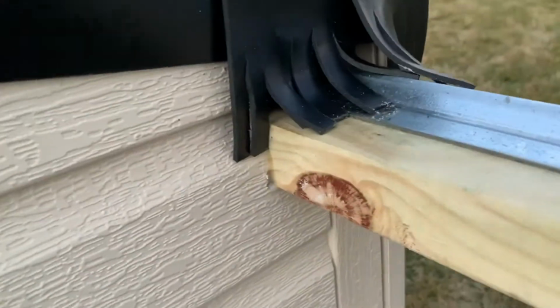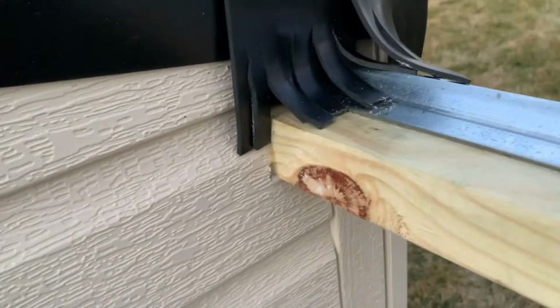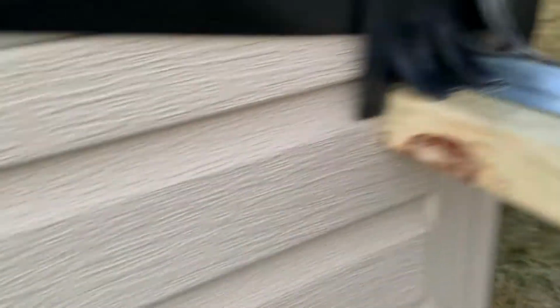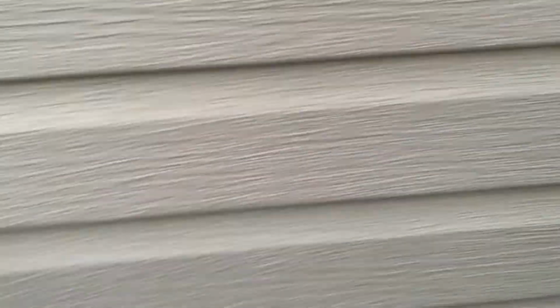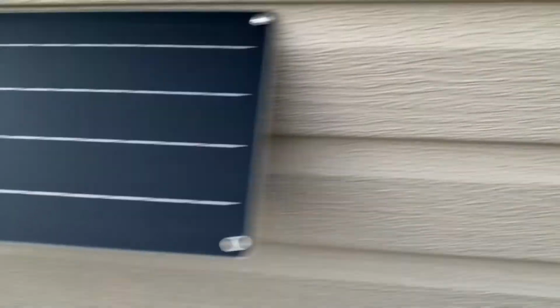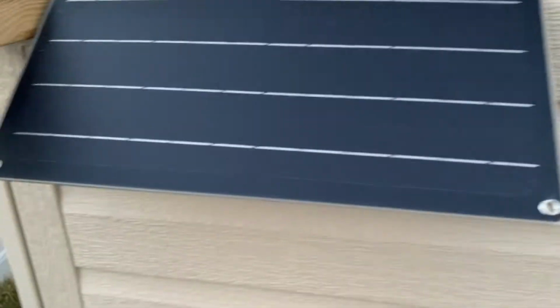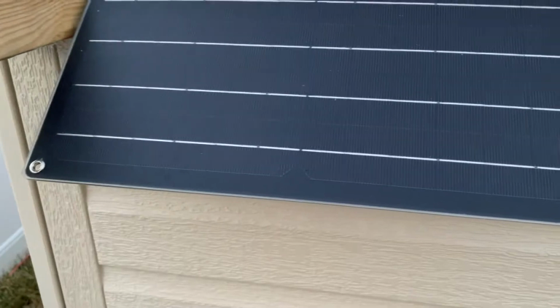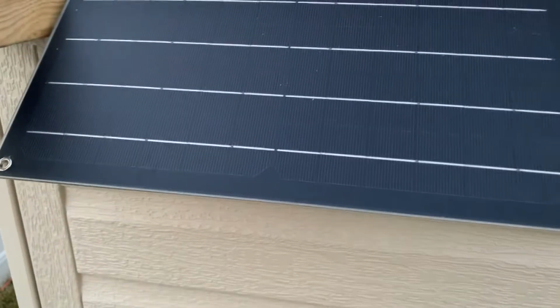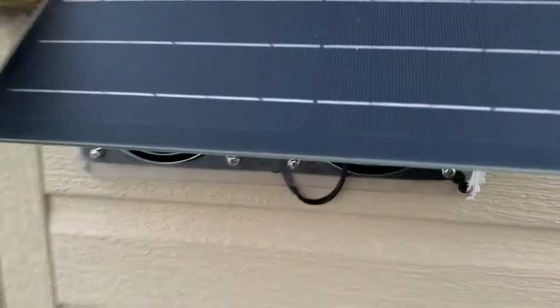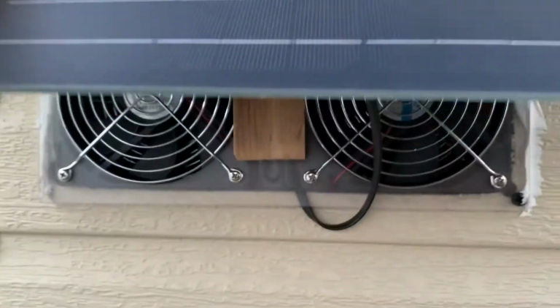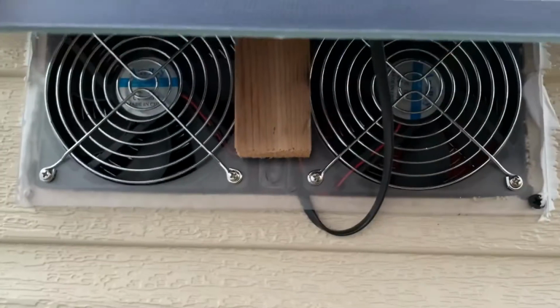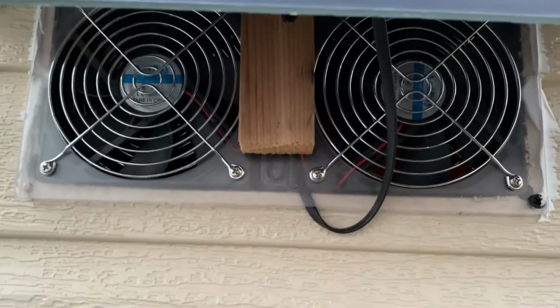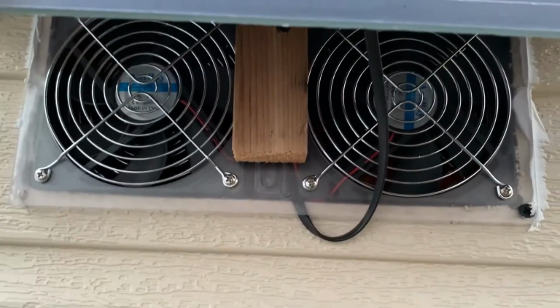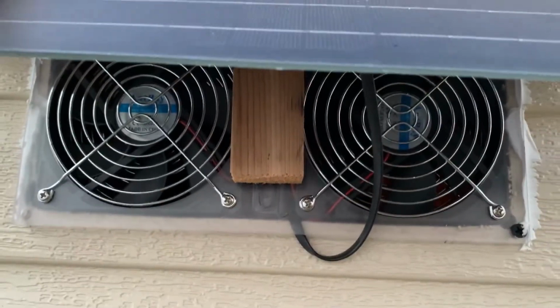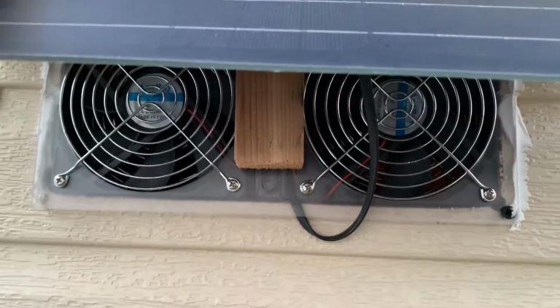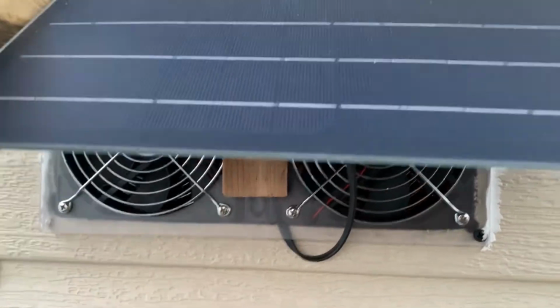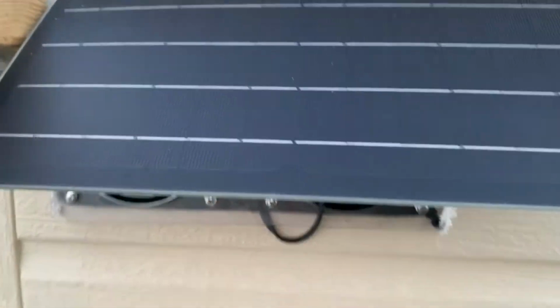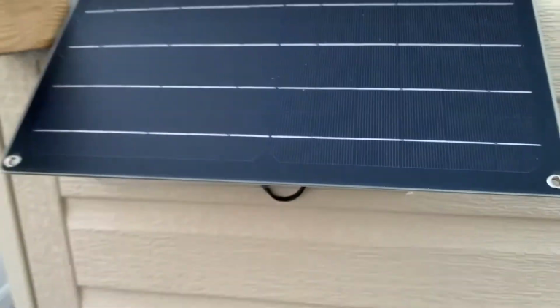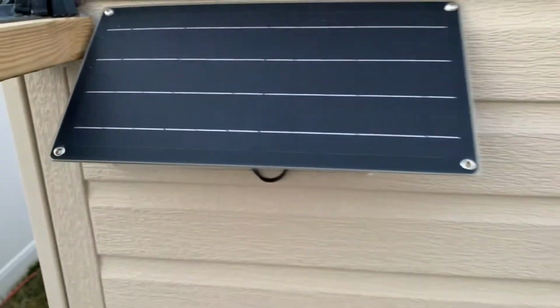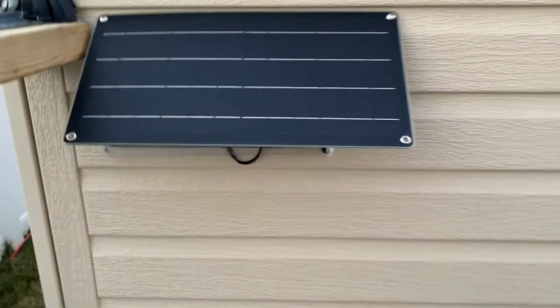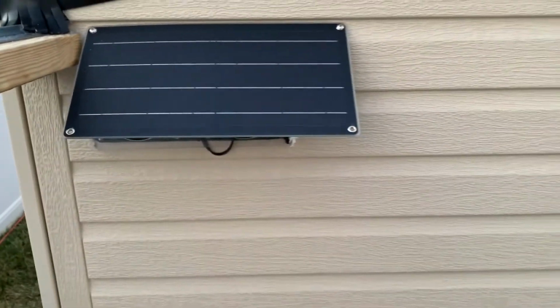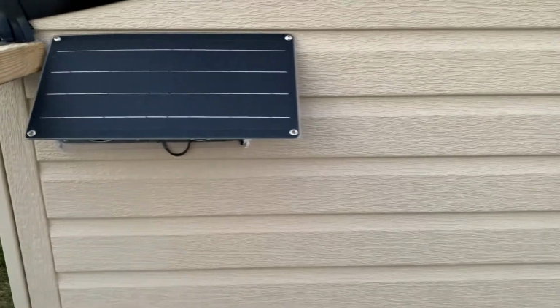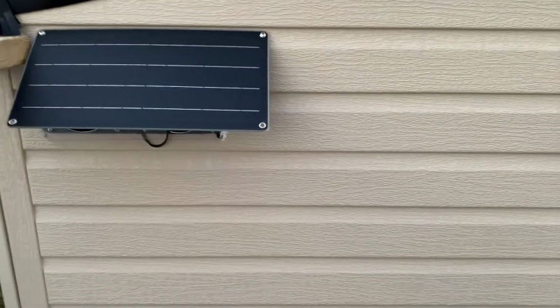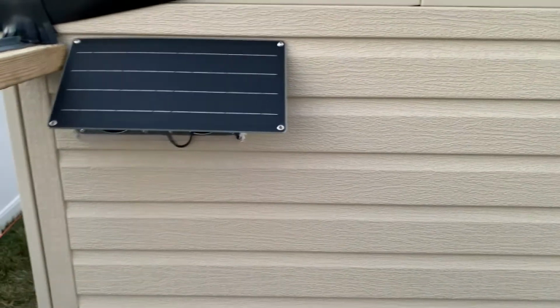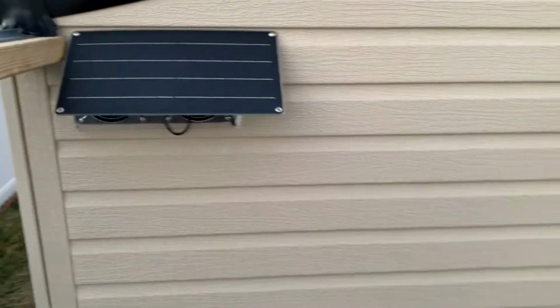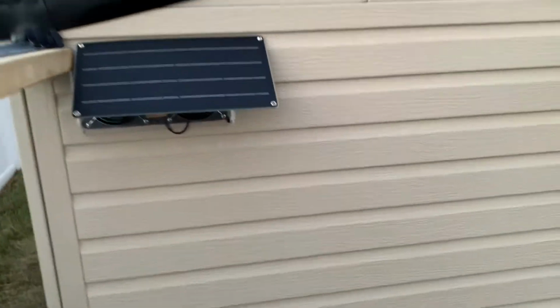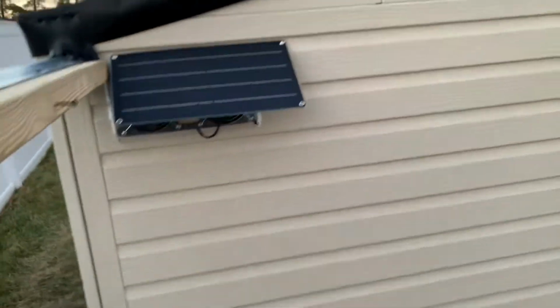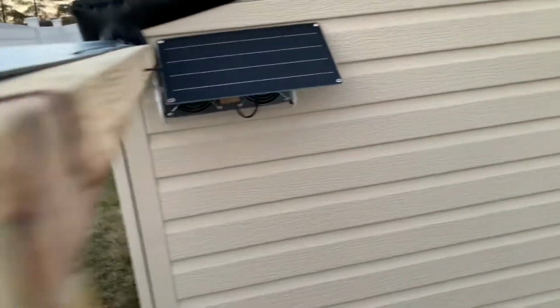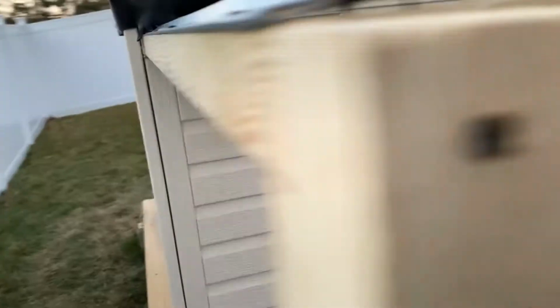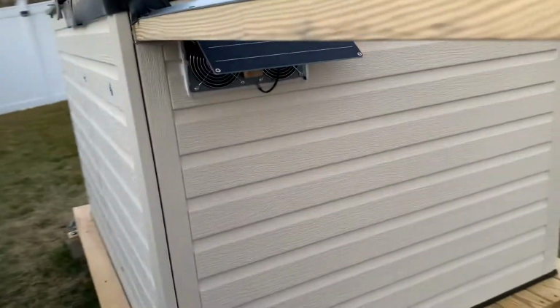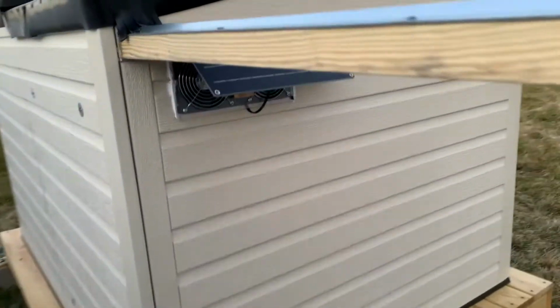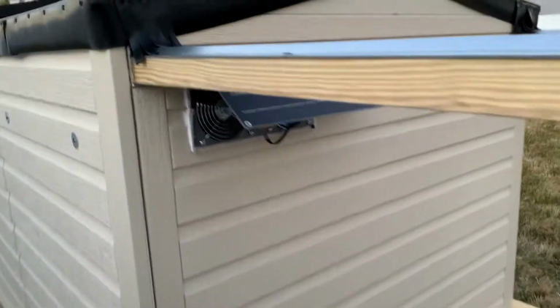This is the solar panel I put on here, with two exhaust fans to take out any extra humidity and stuff like that. I'll put a clip of that video in here so you can see how it works.